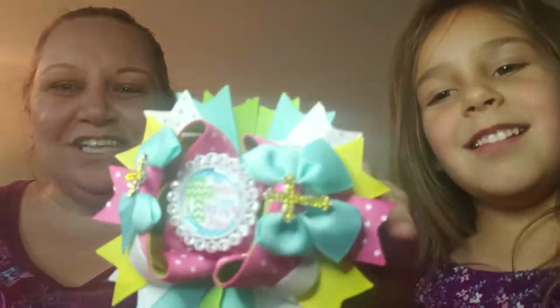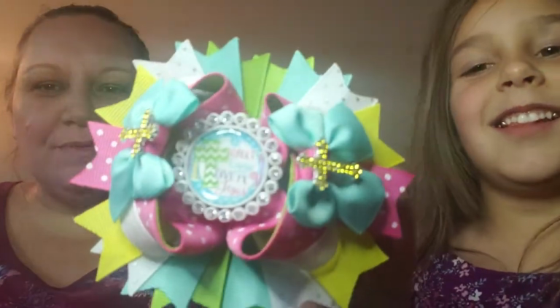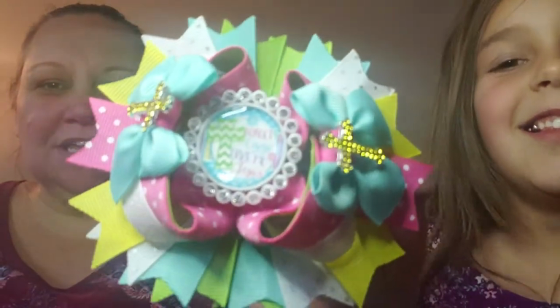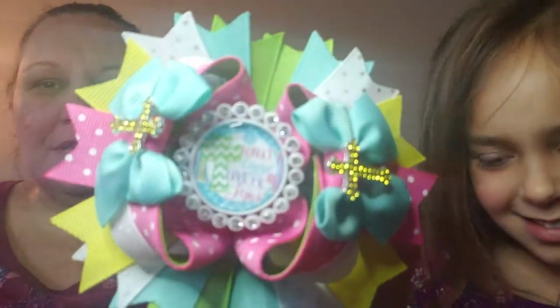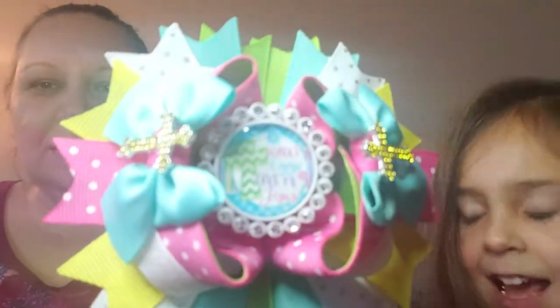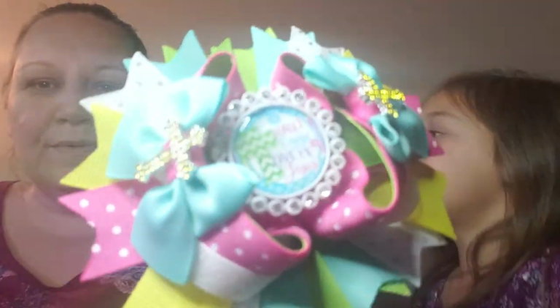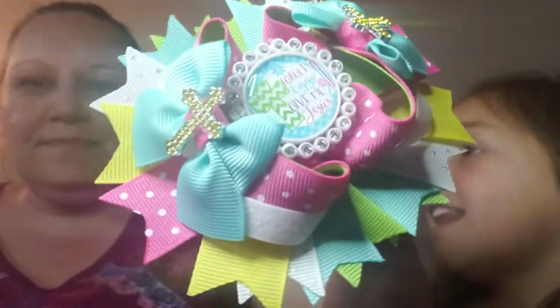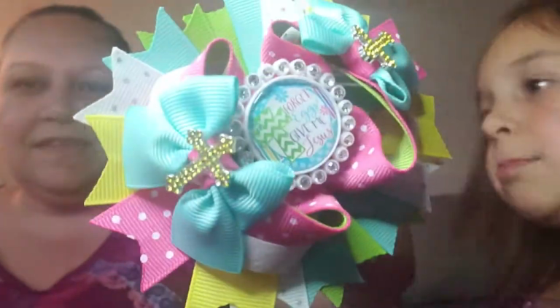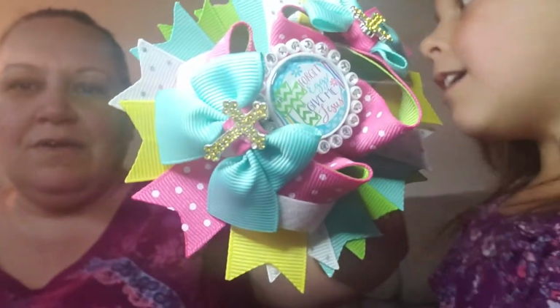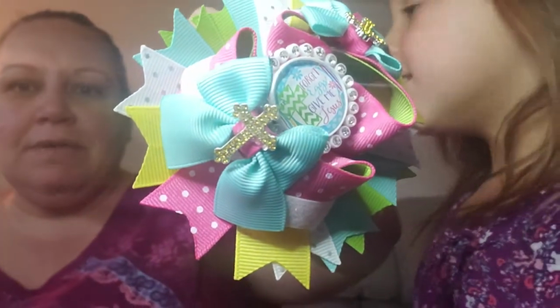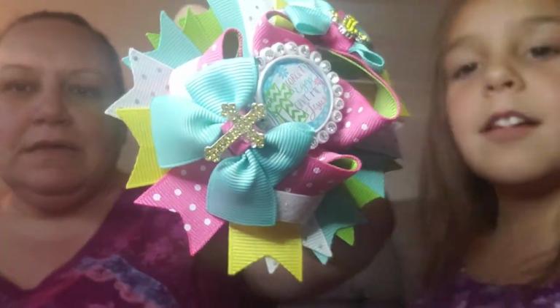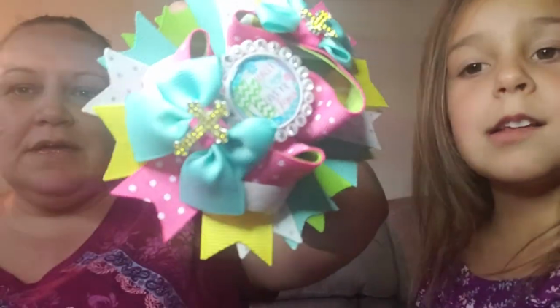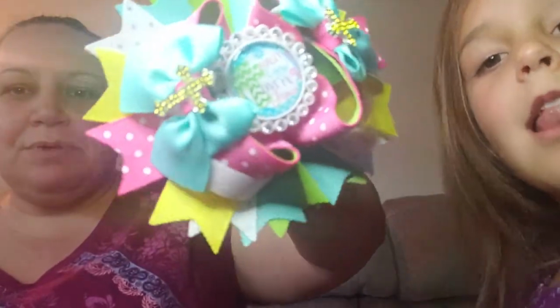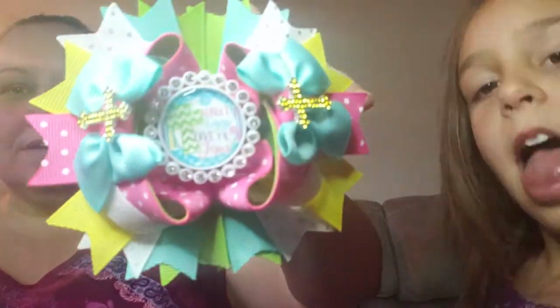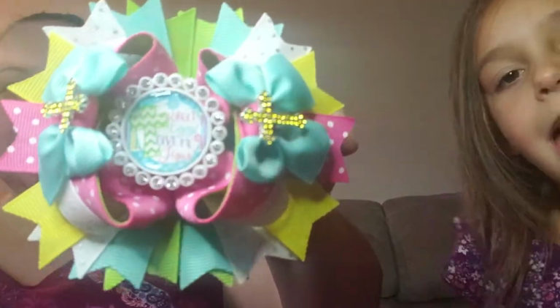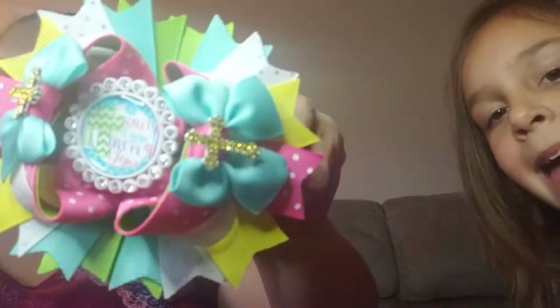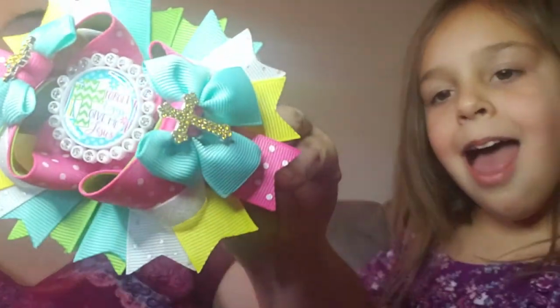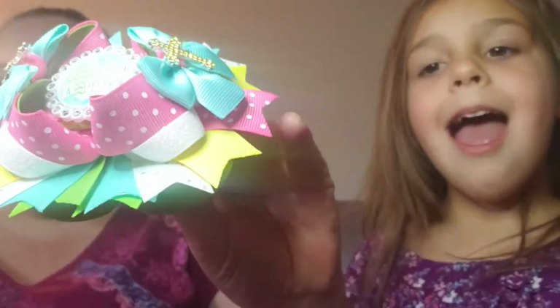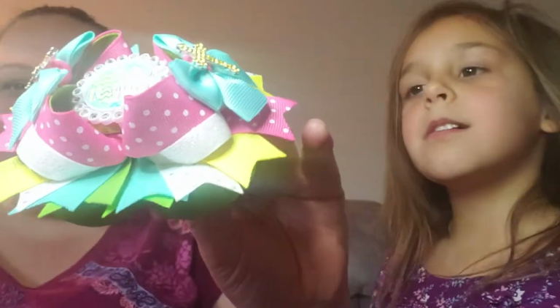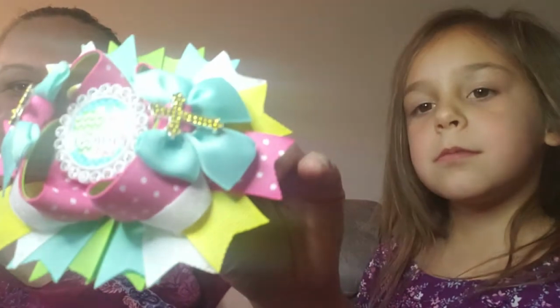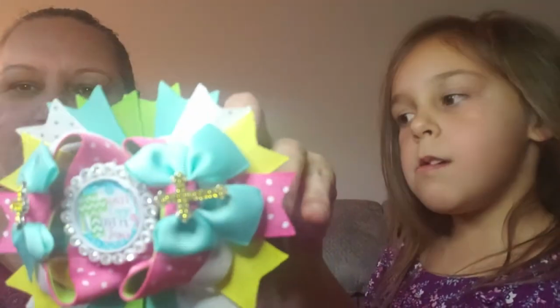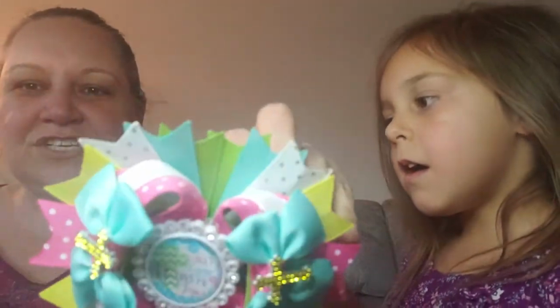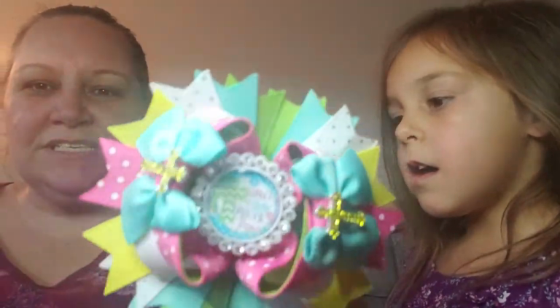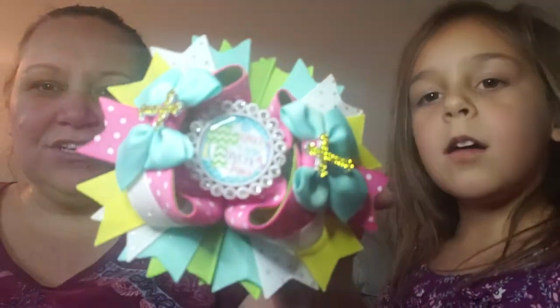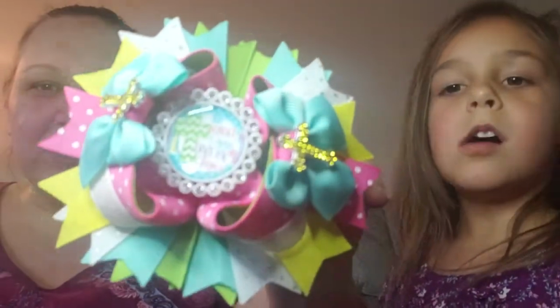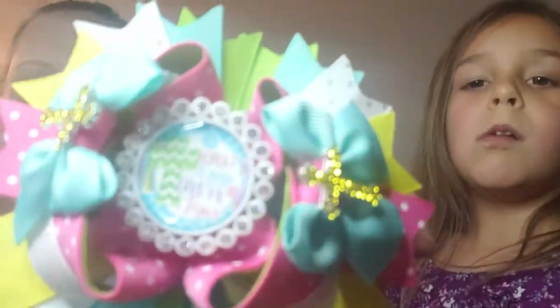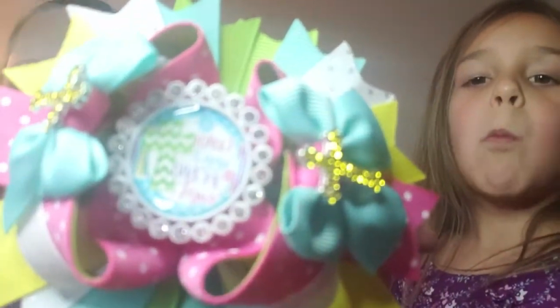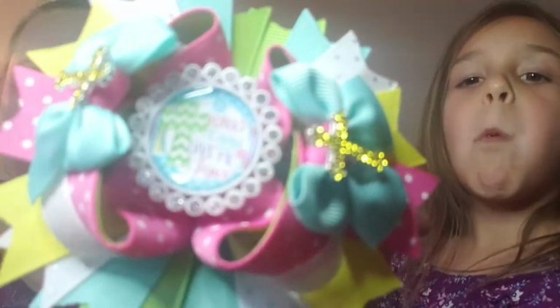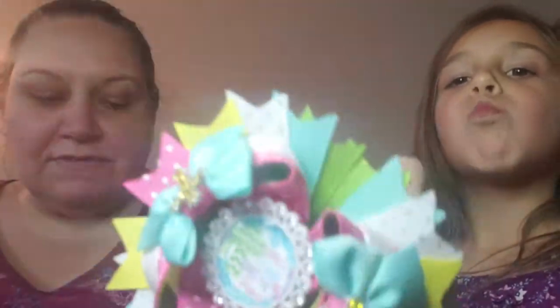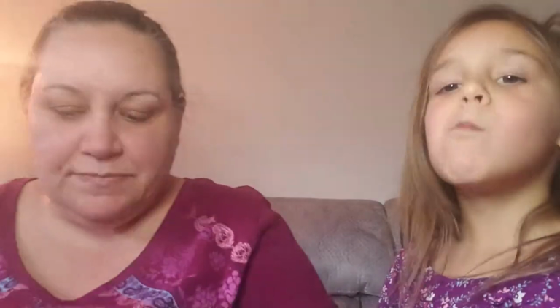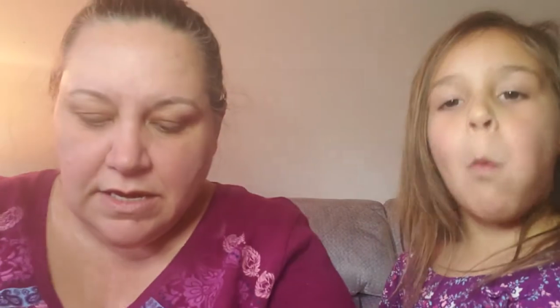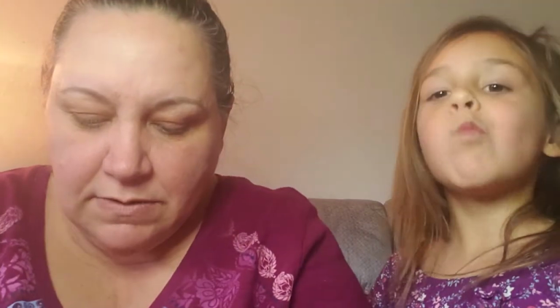This one says 'Forget Eggs, Give It to Jesus' — I just thought it was a really cute Easter one. It has pretty crosses on it. I love all the colors, she does such a great job, we just love her.